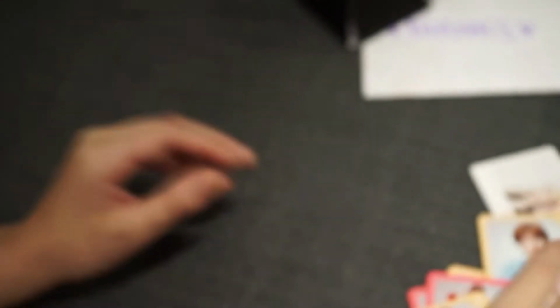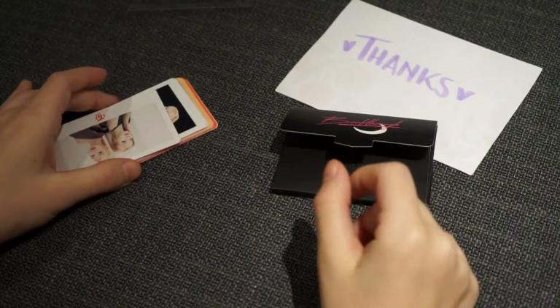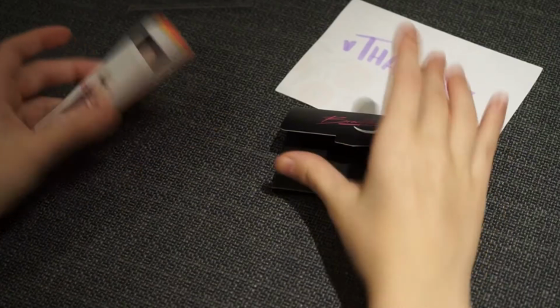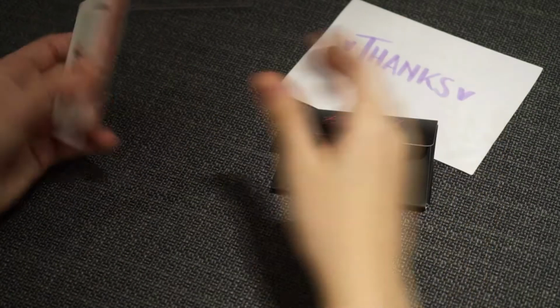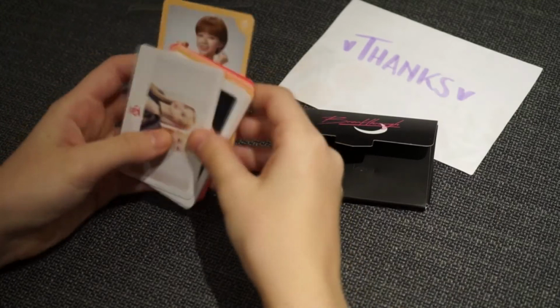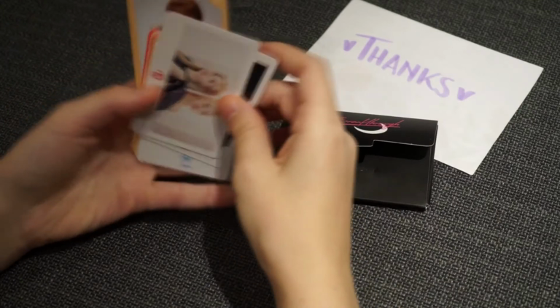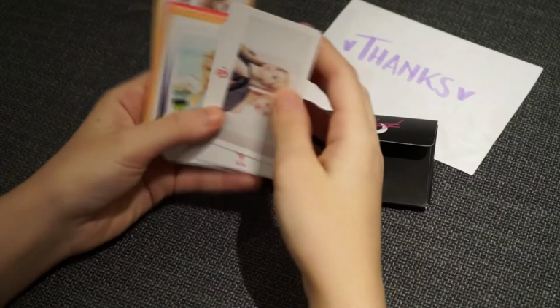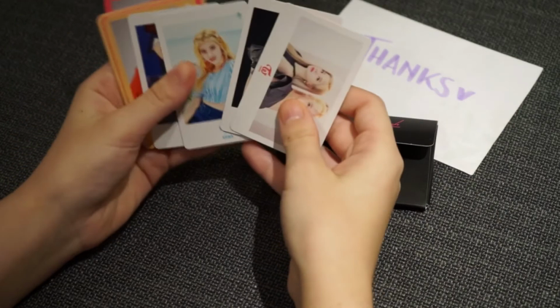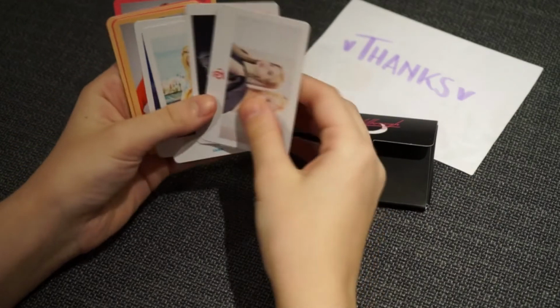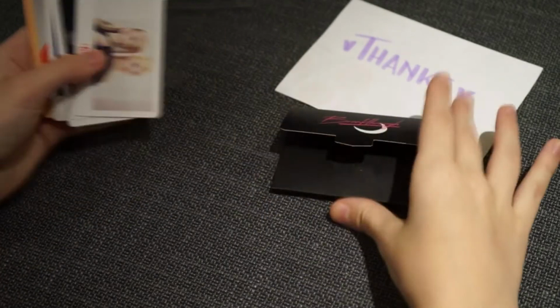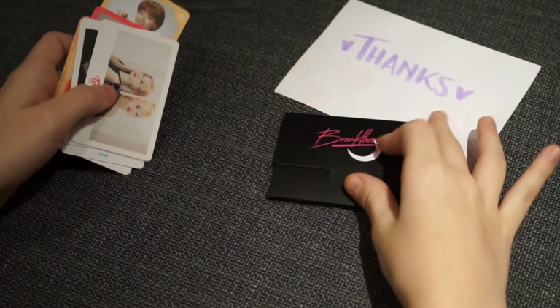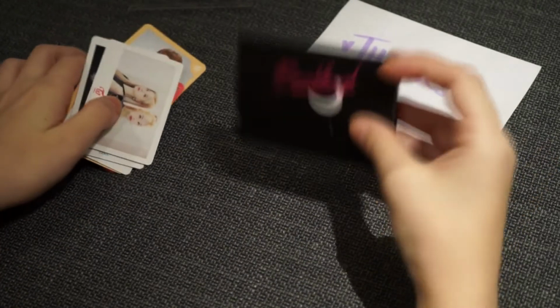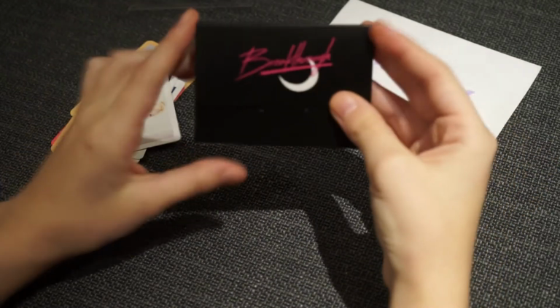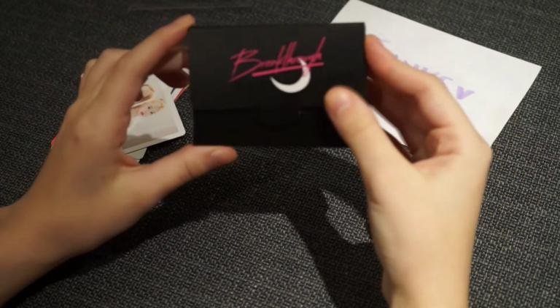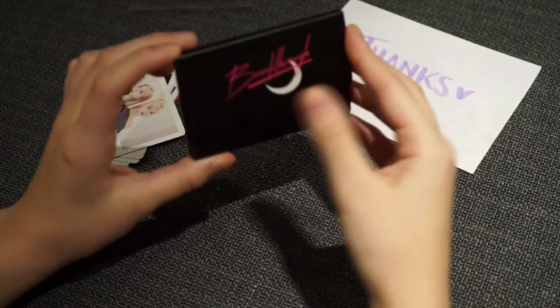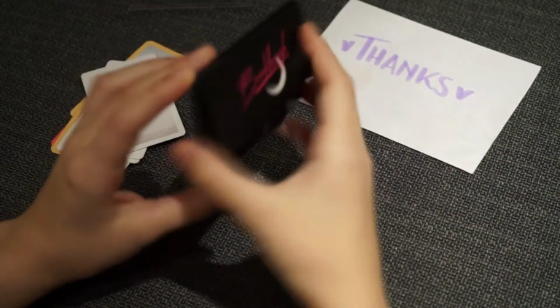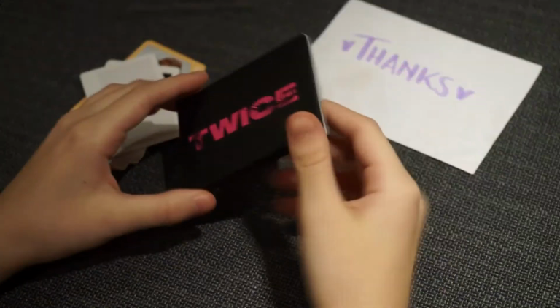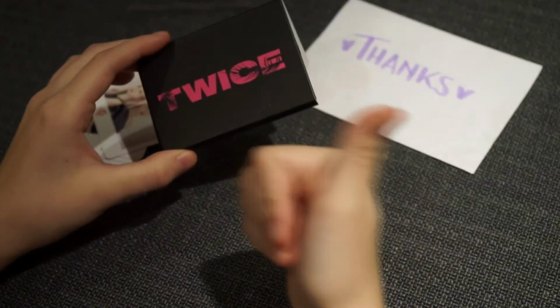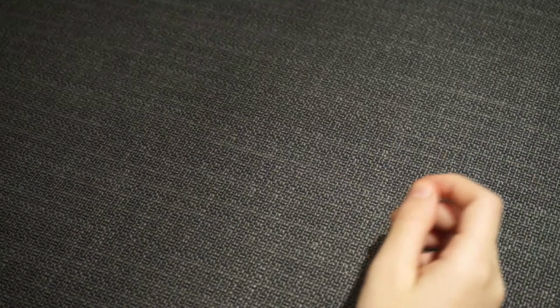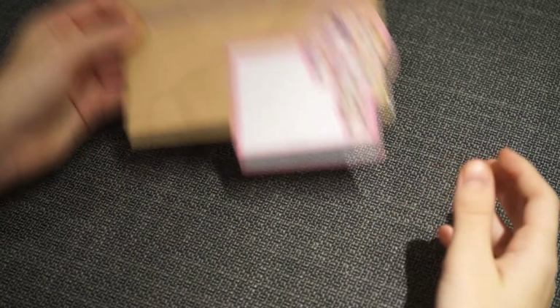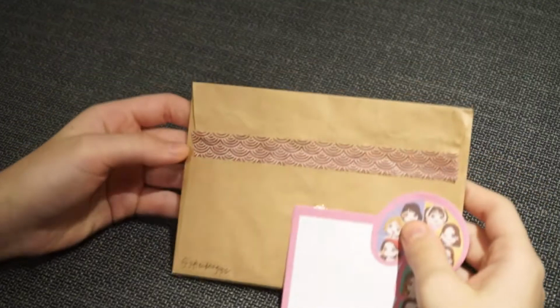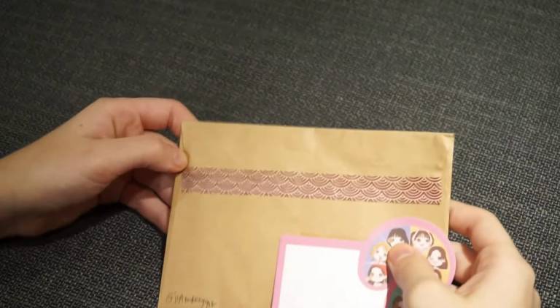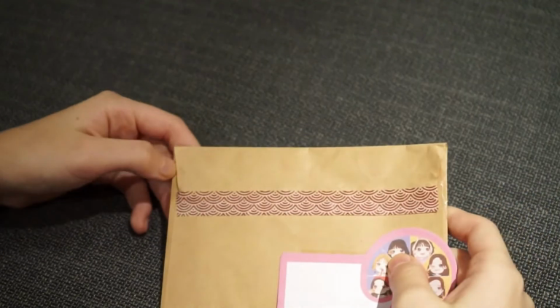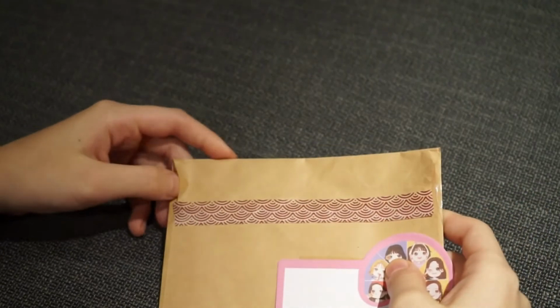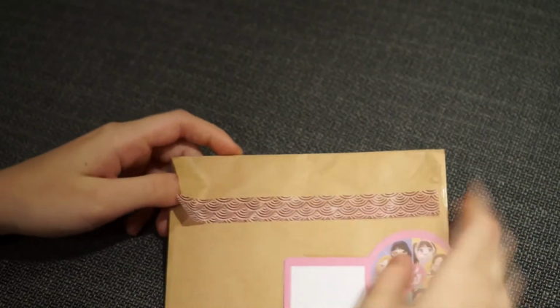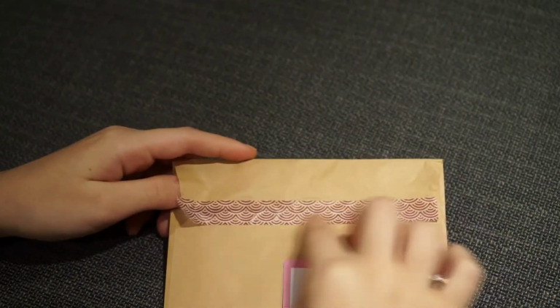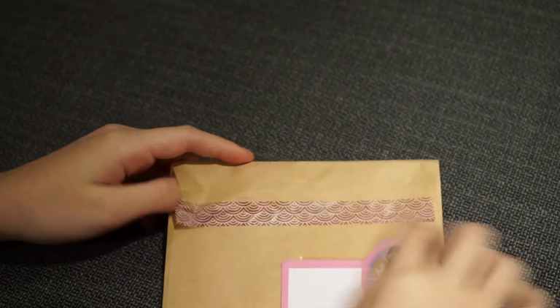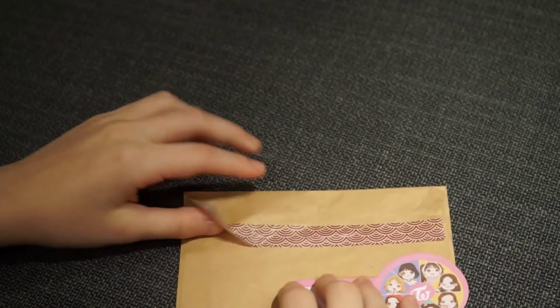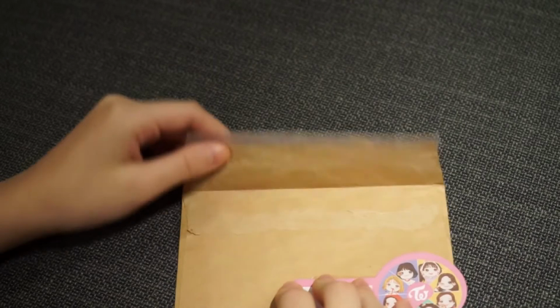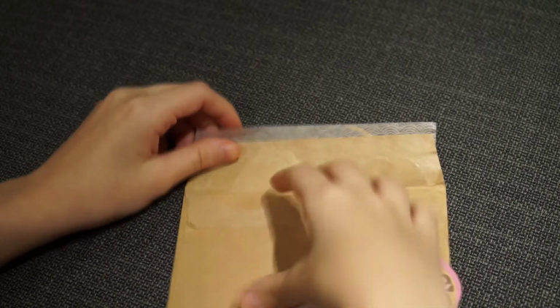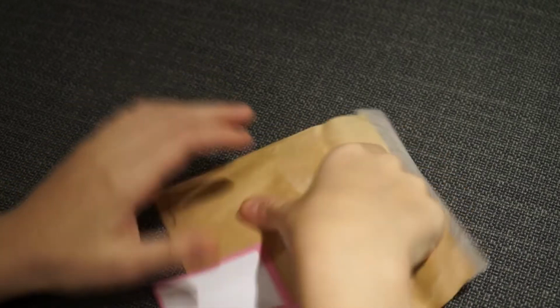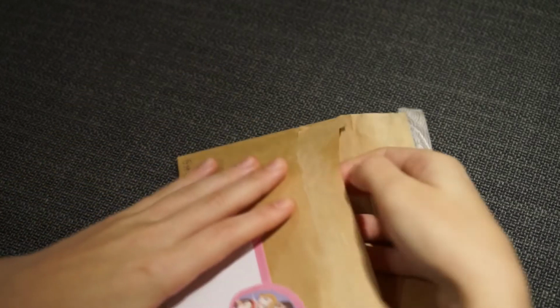Thank you so much for hosting the group order for all of these, and it's pretty cool that you put it in a Twice Polaroid packaging. So the next one we have is this one with rustic-looking tape — it's cool.